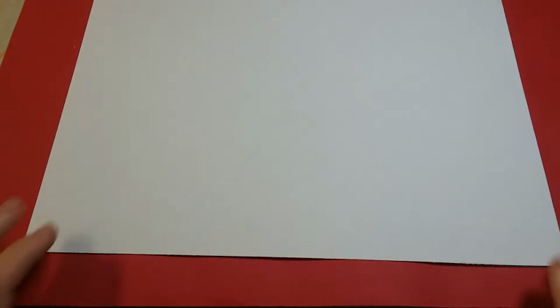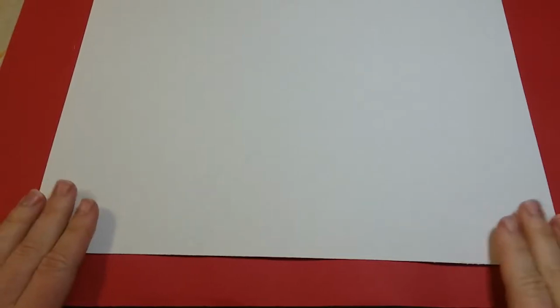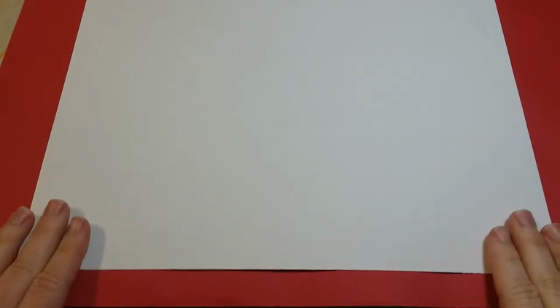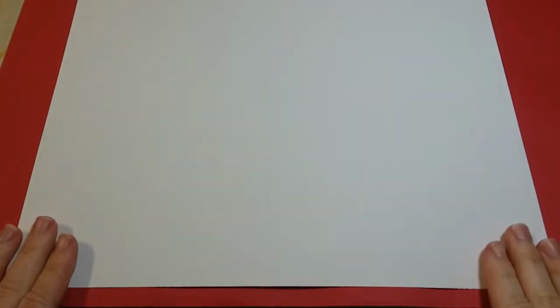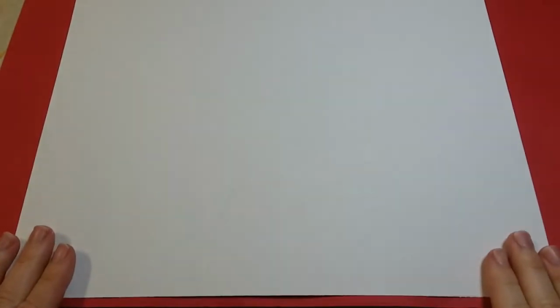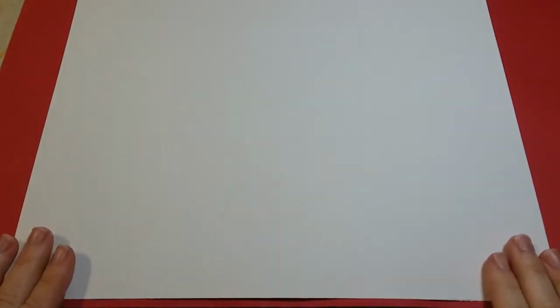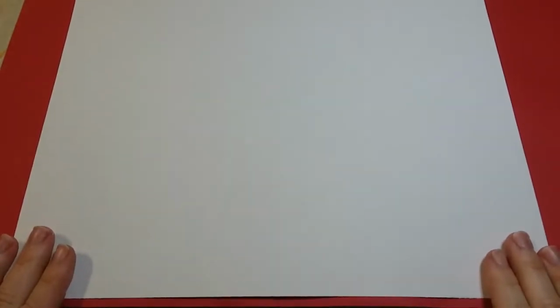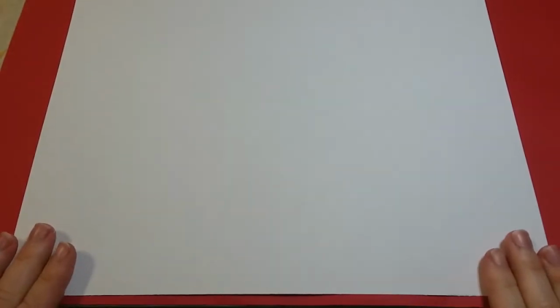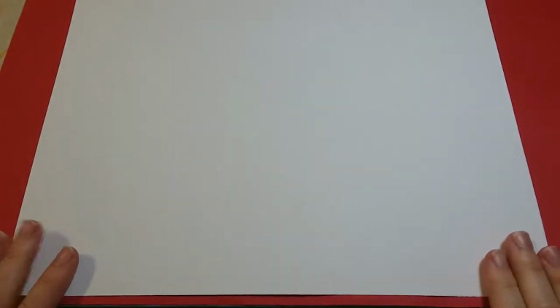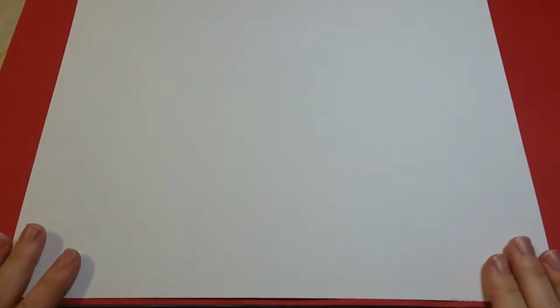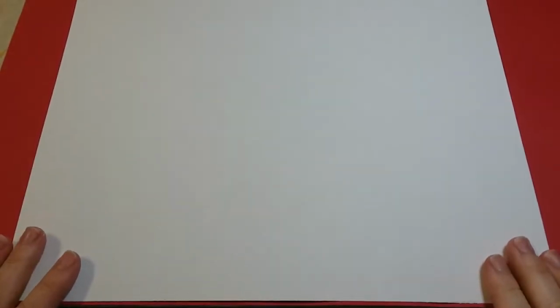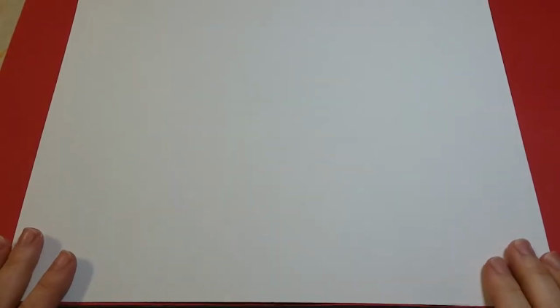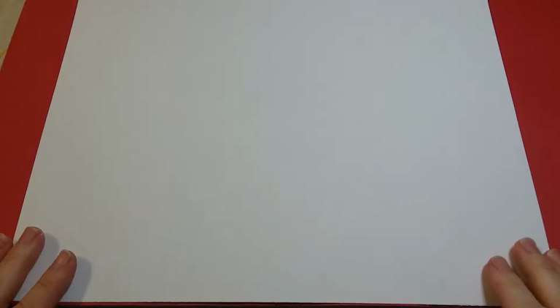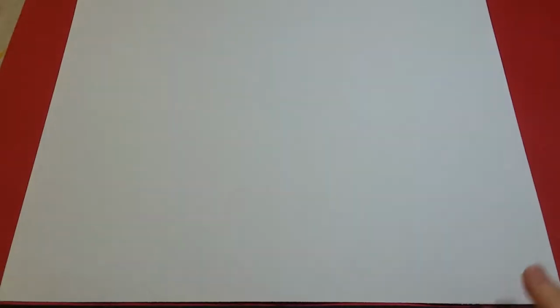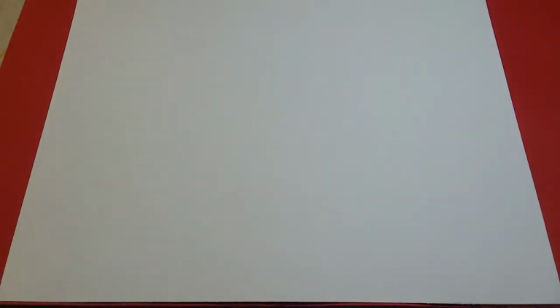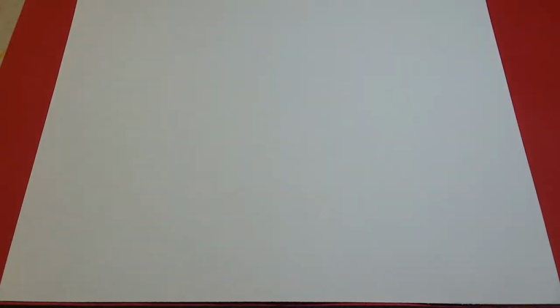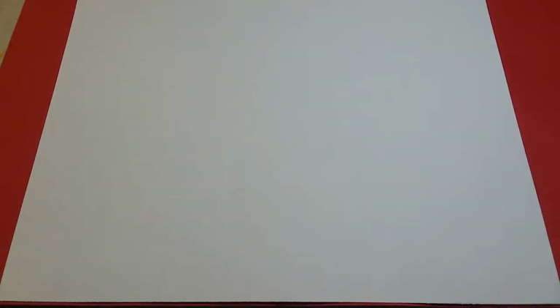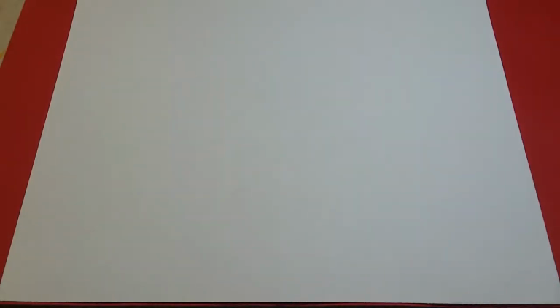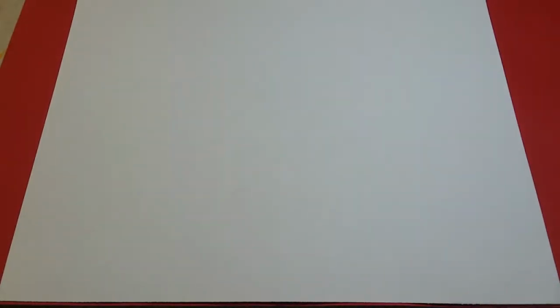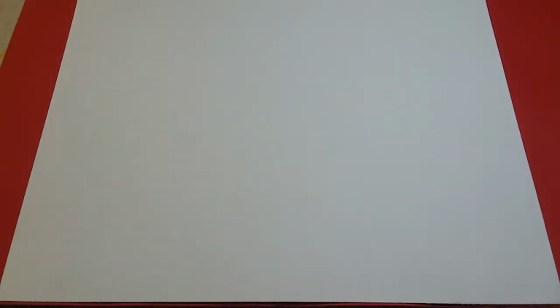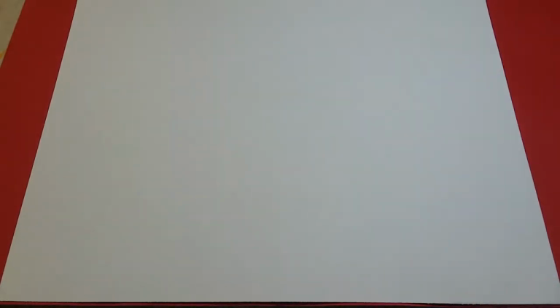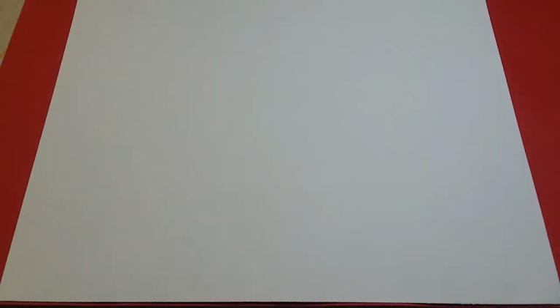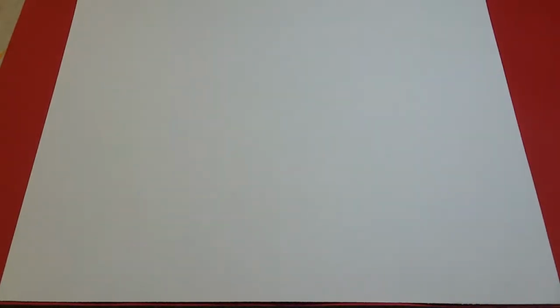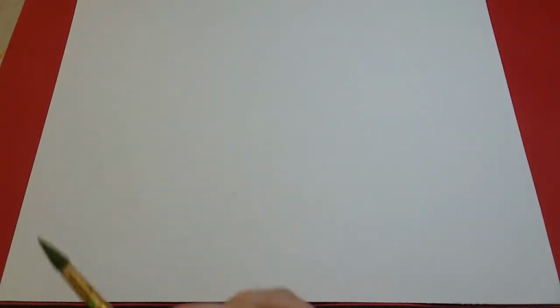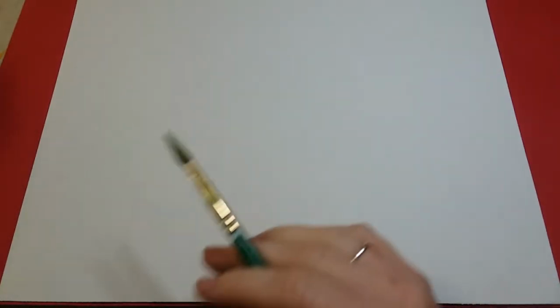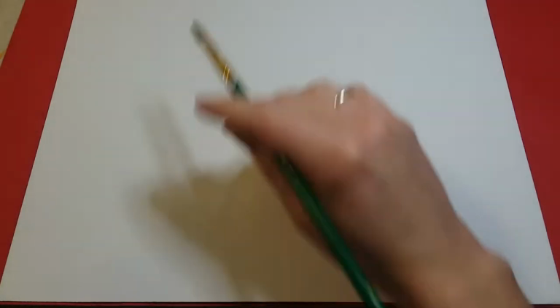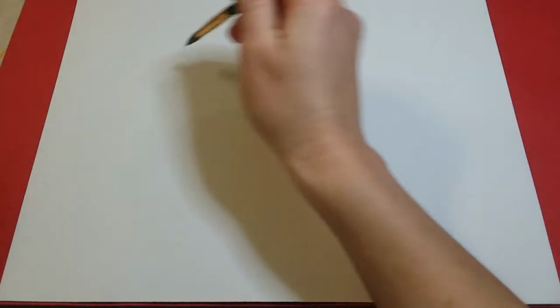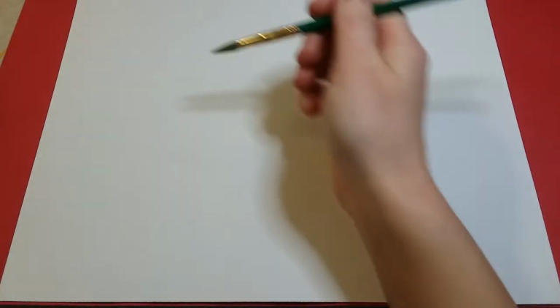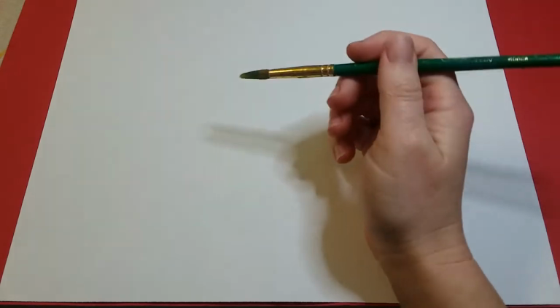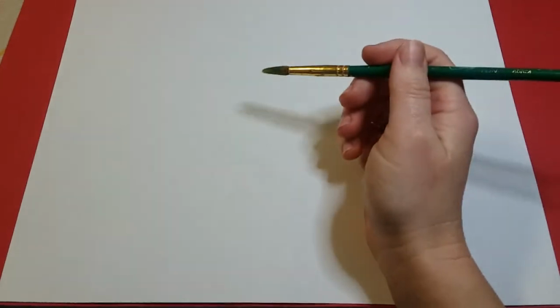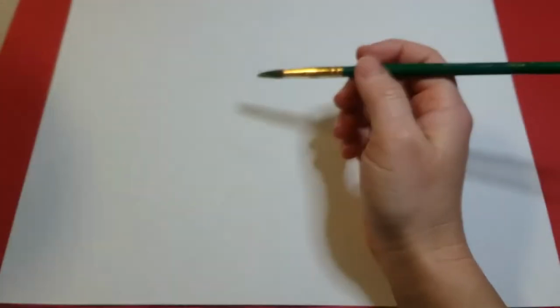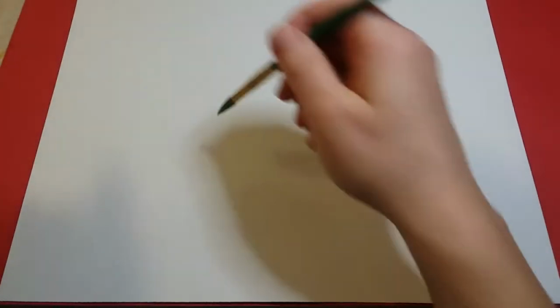Hey boys and girls, today we are going to be making a beautiful spring painting. There are gonna be a few steps to this, but for the first part we're gonna start by making a sun.